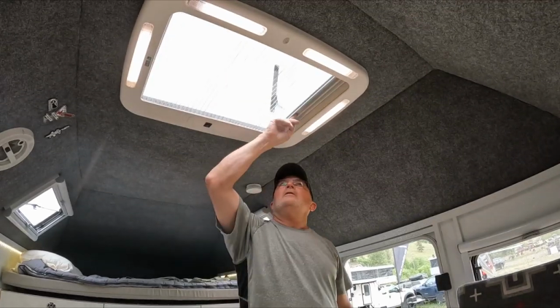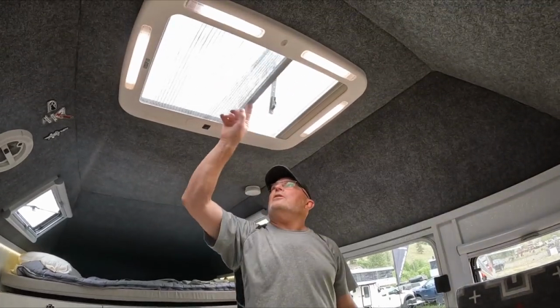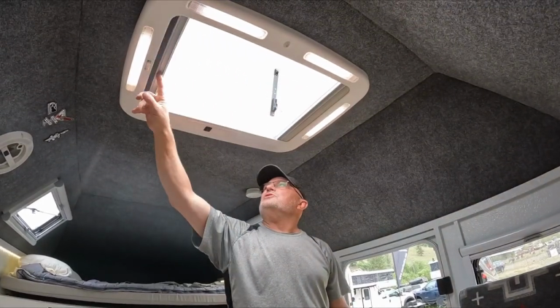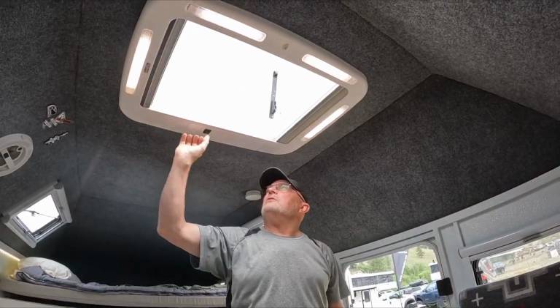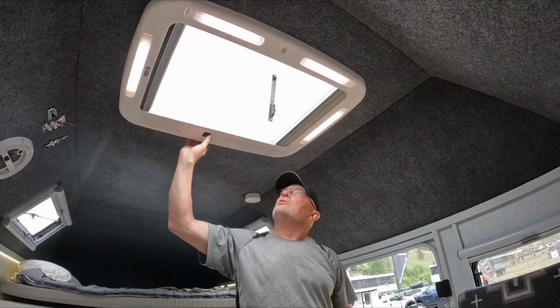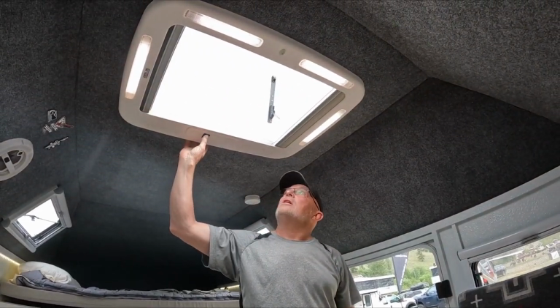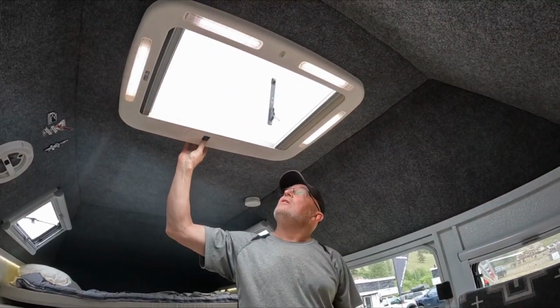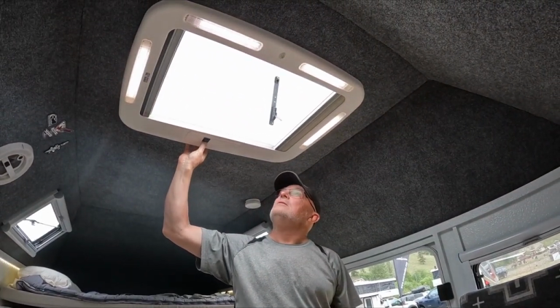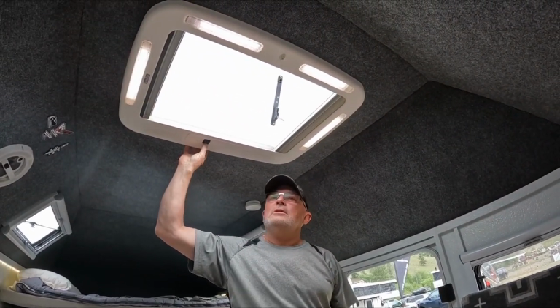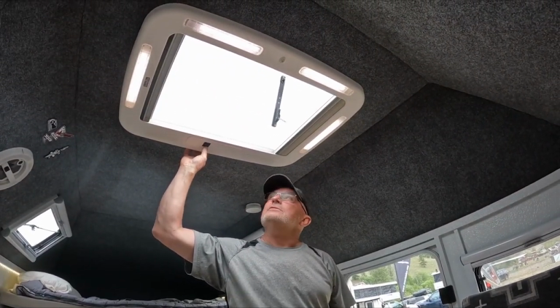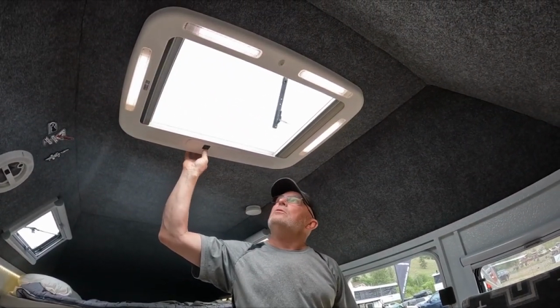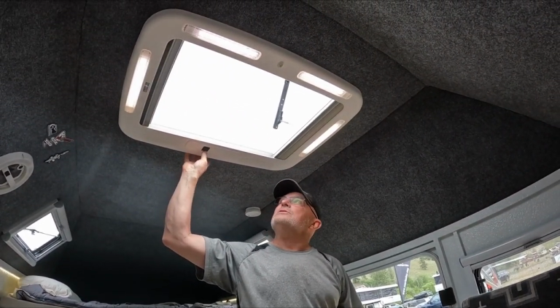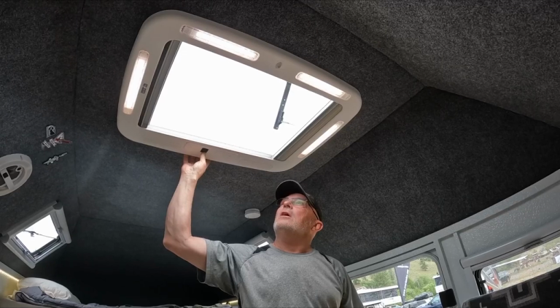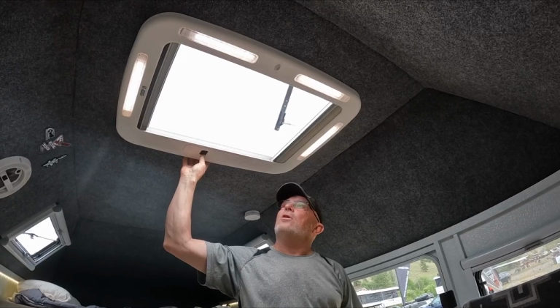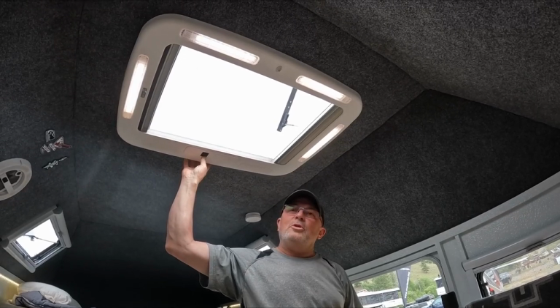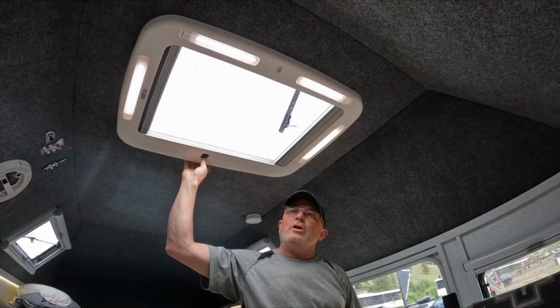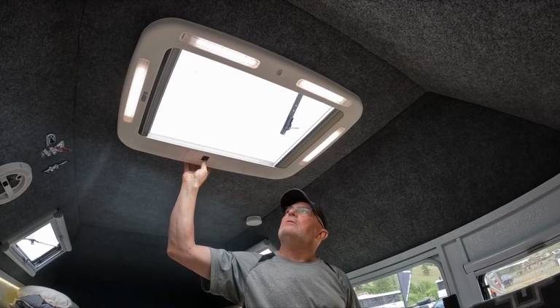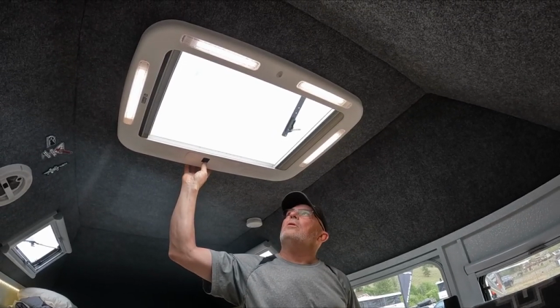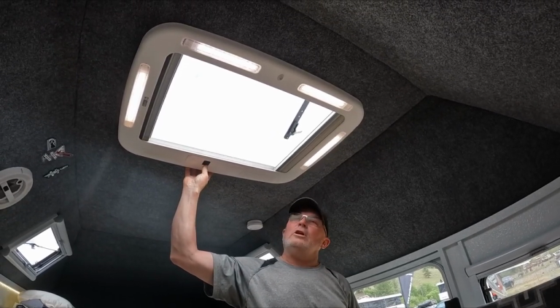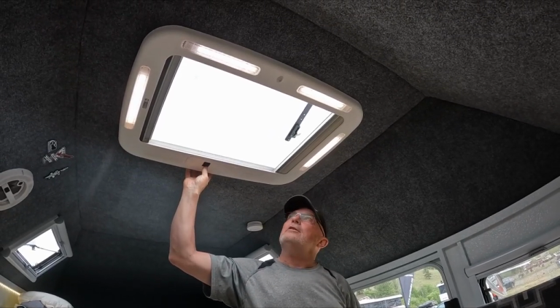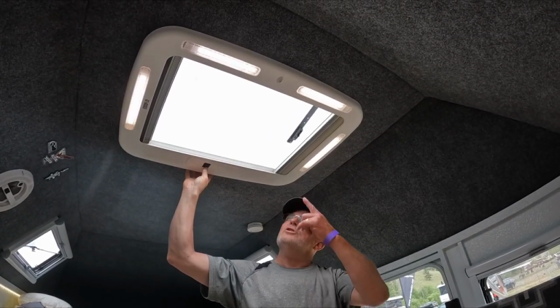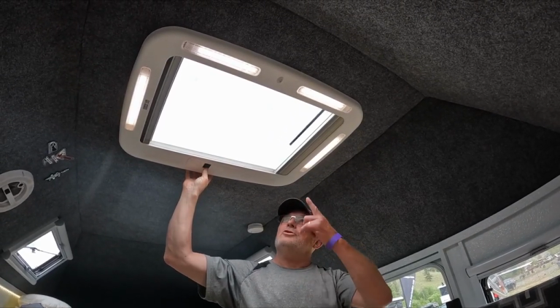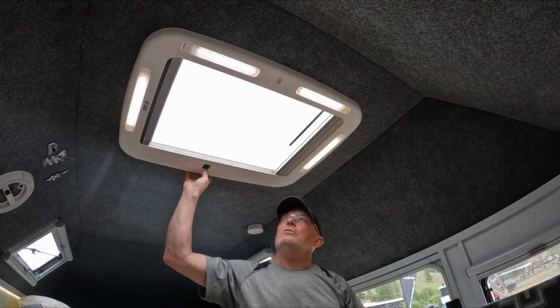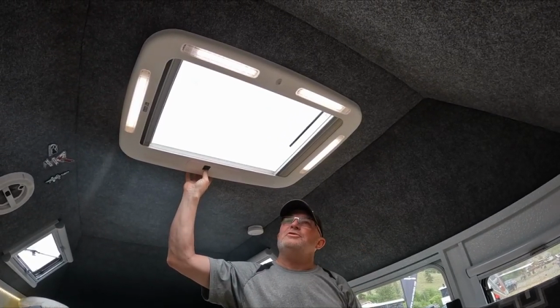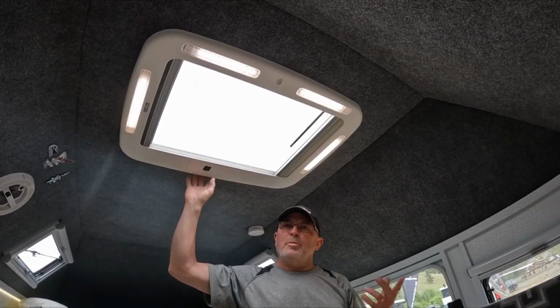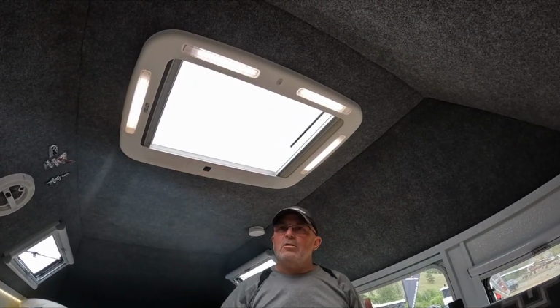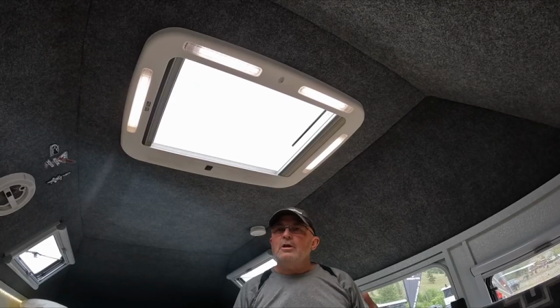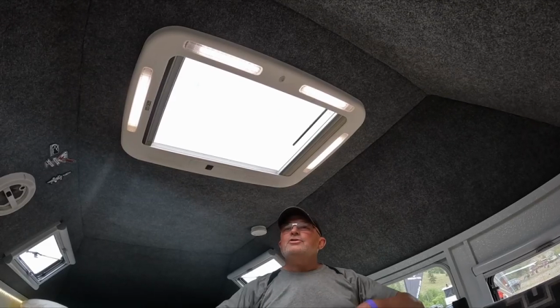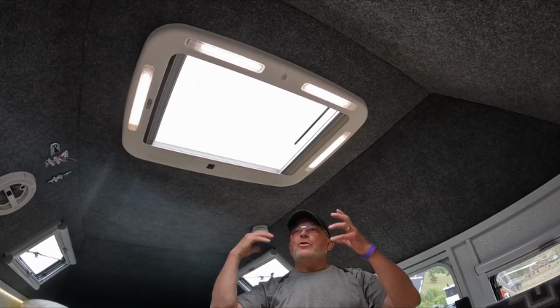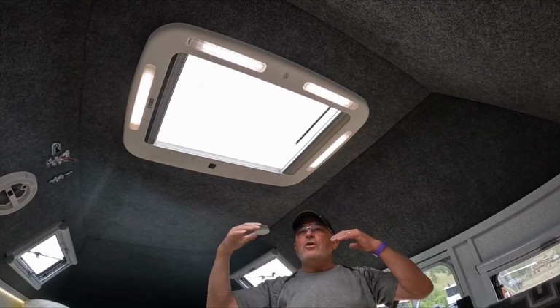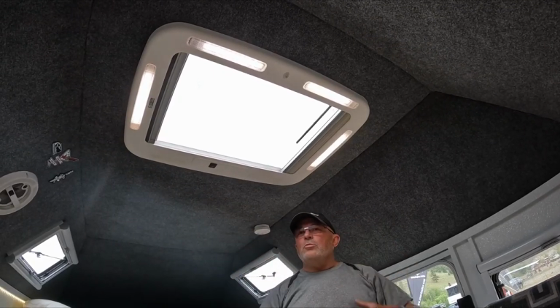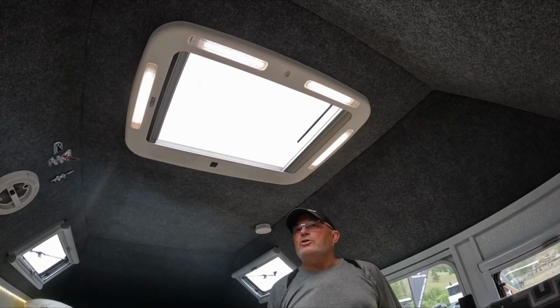This is electrically activated, so you can set how far open you want it or fully locked. And this also is double pane acrylic, so it's very thermally efficient.